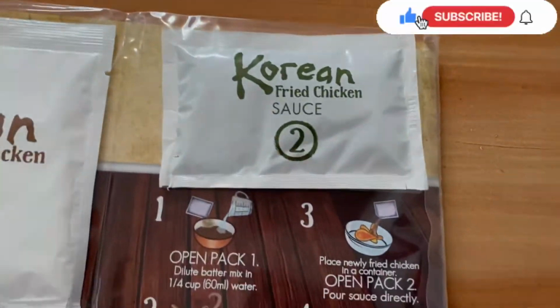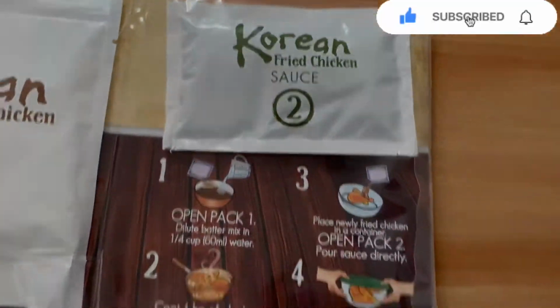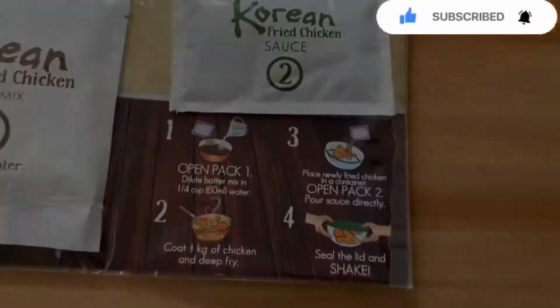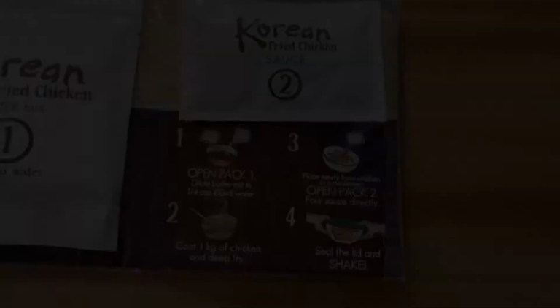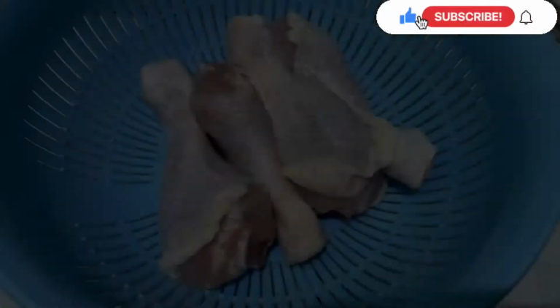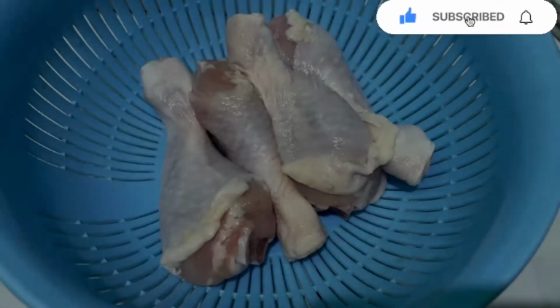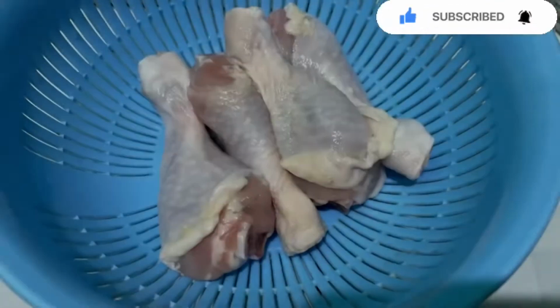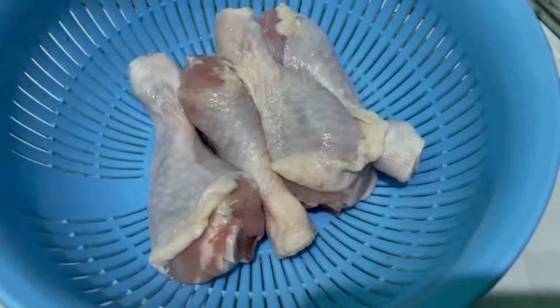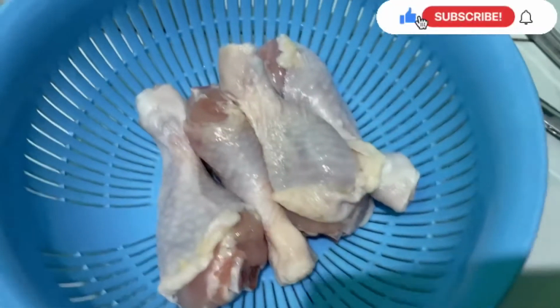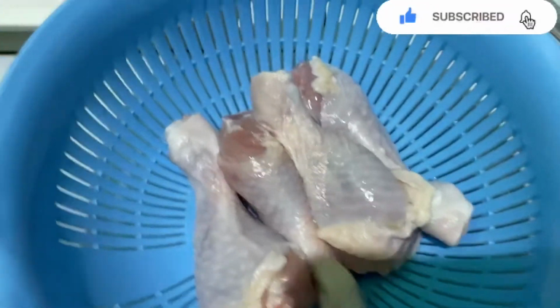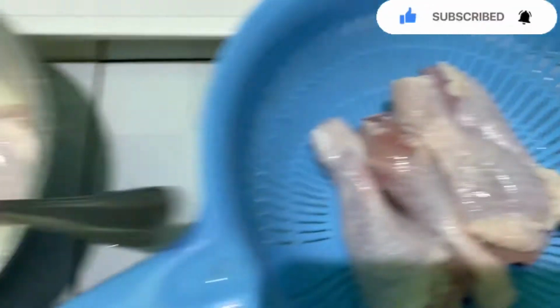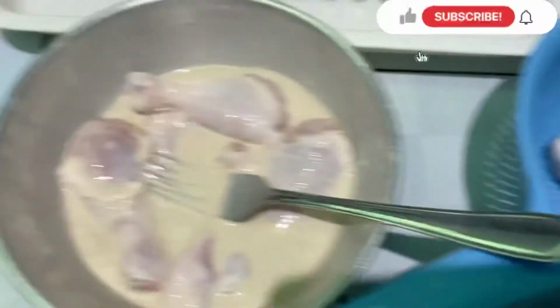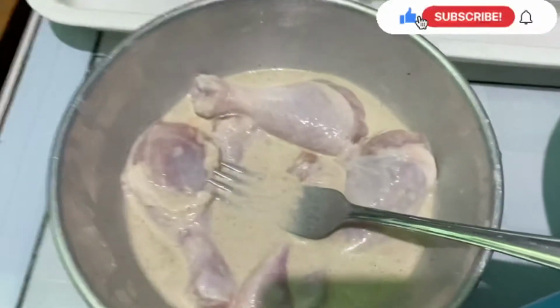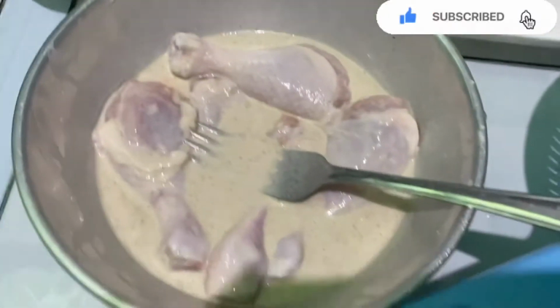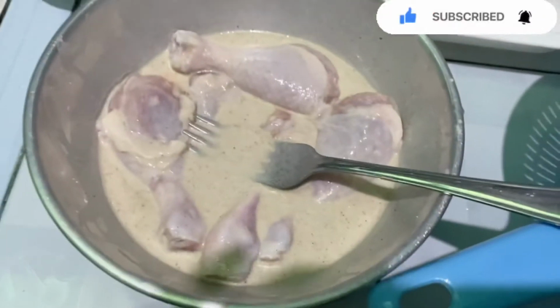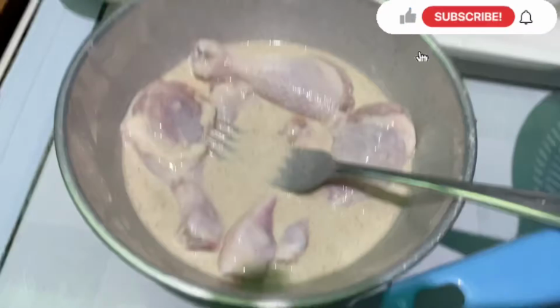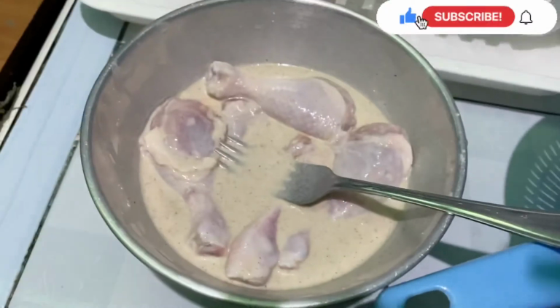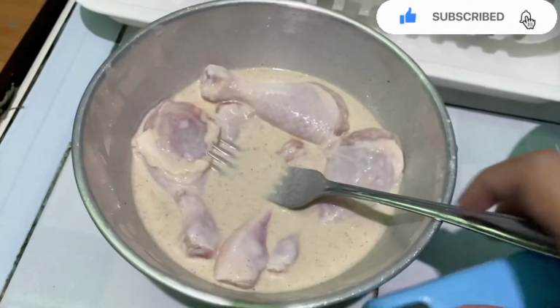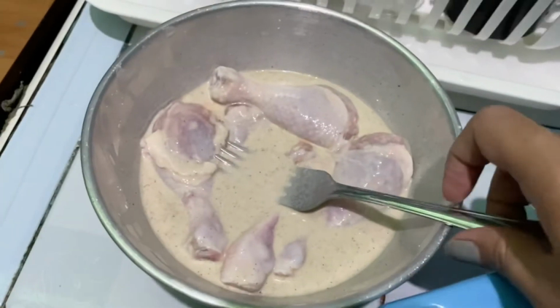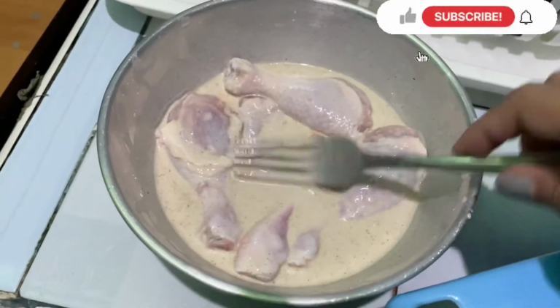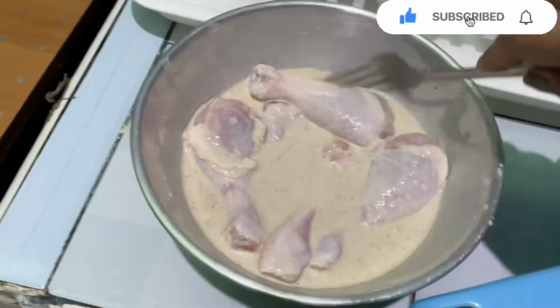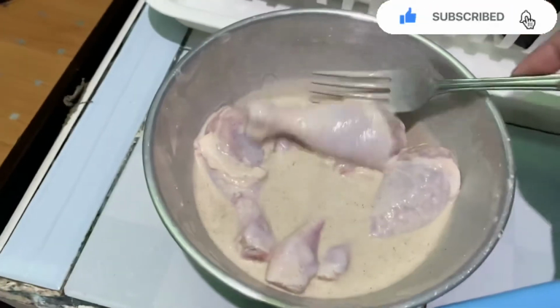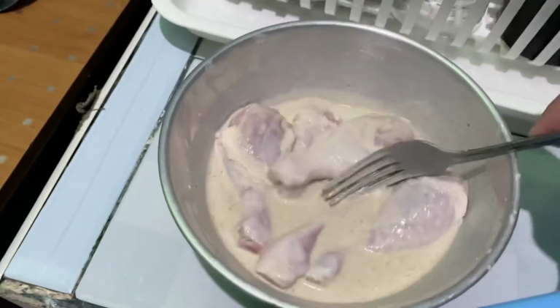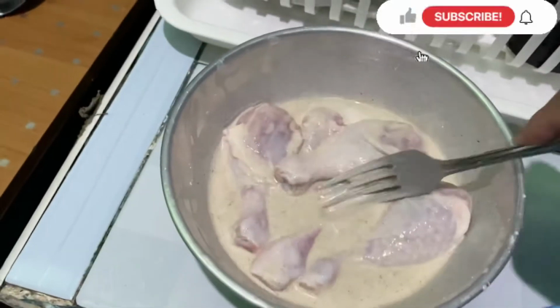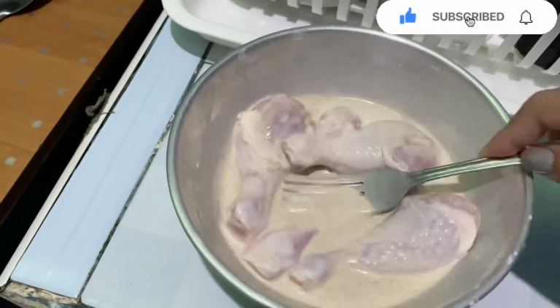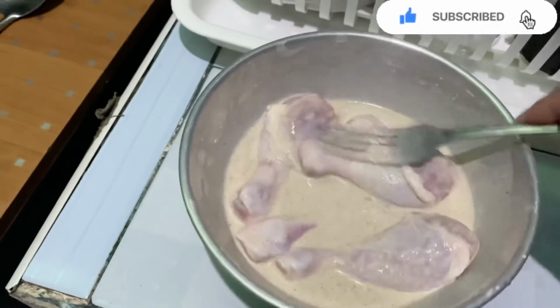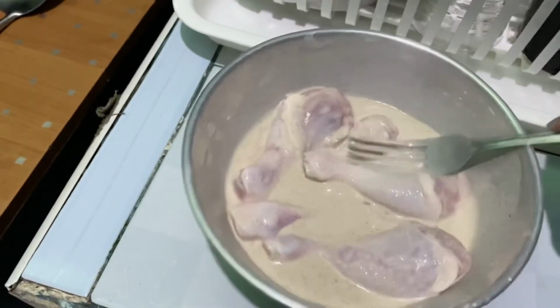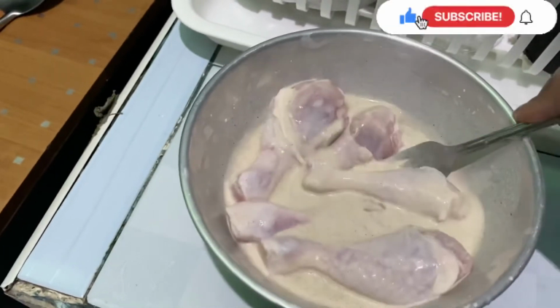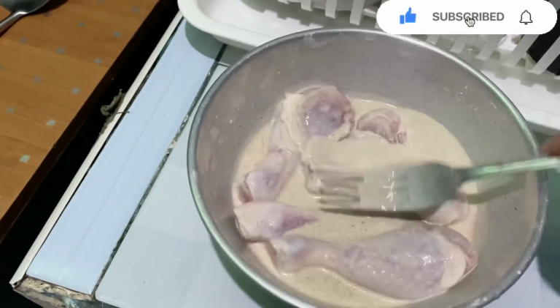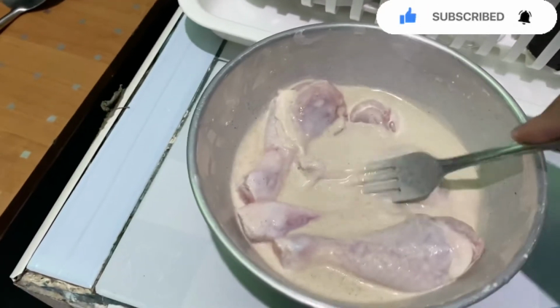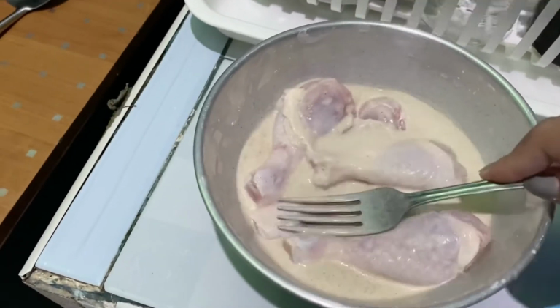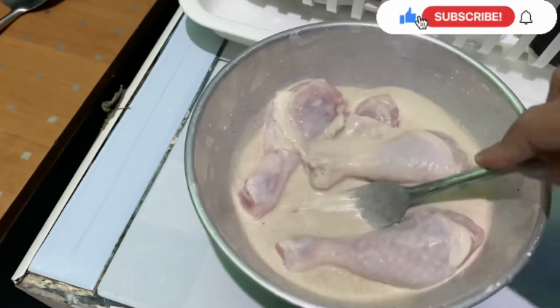Following step number one, I just add water — 60 ml. We use leg for chicken and then we put in the butter.